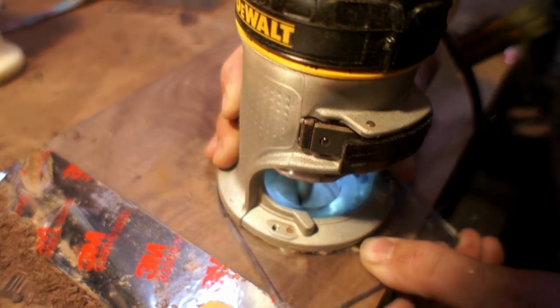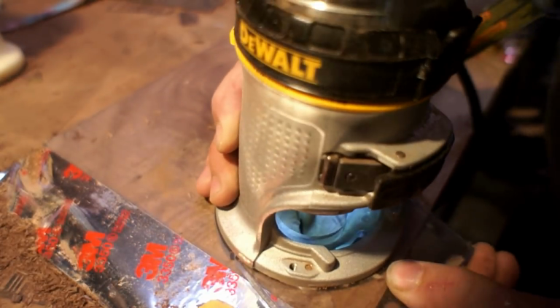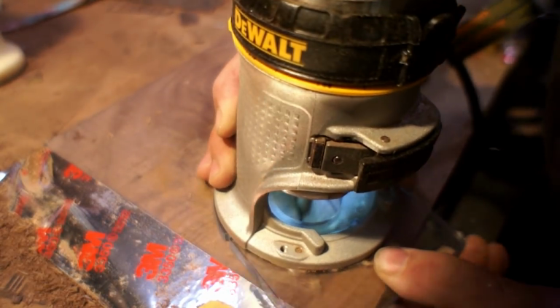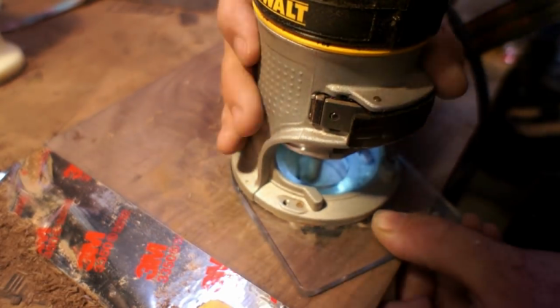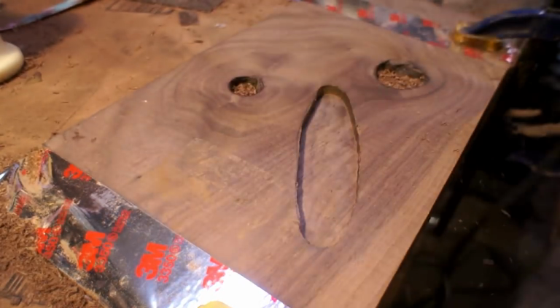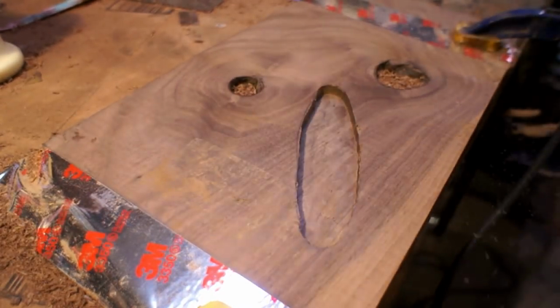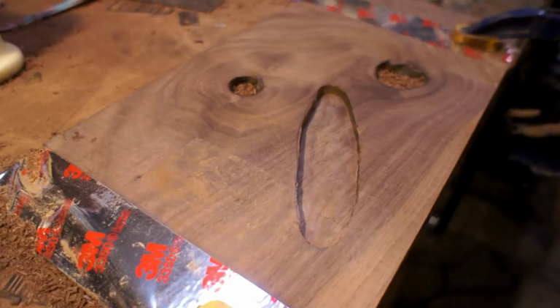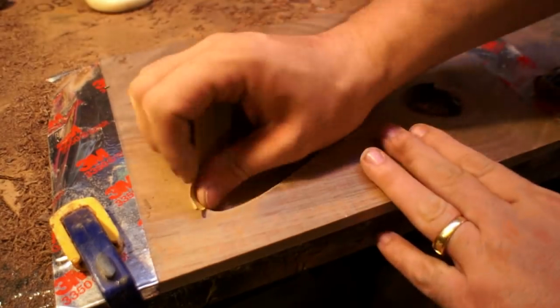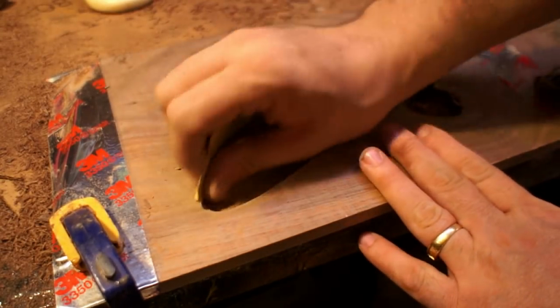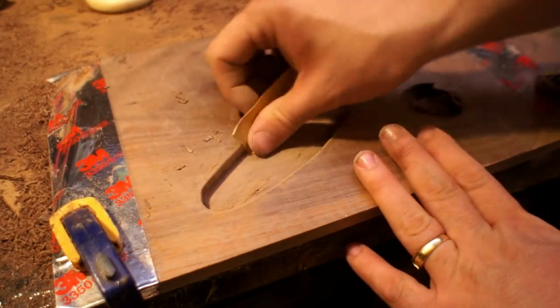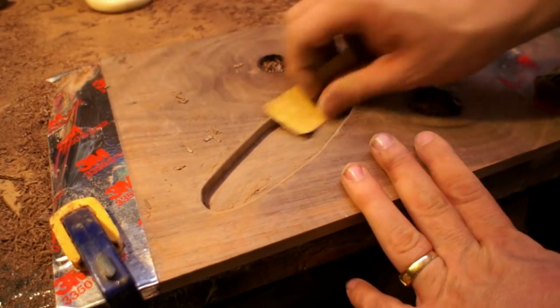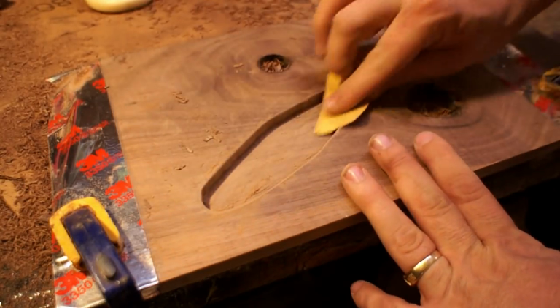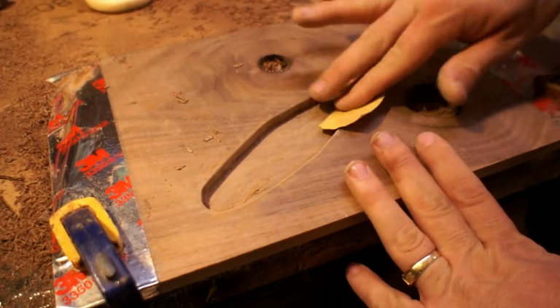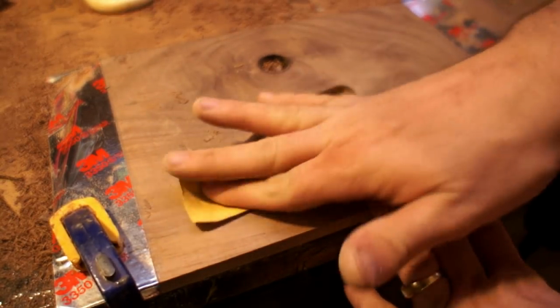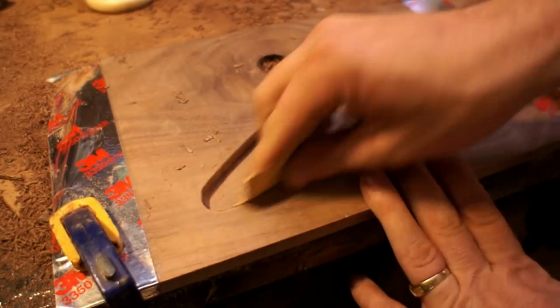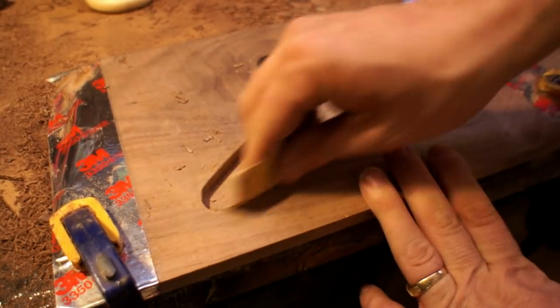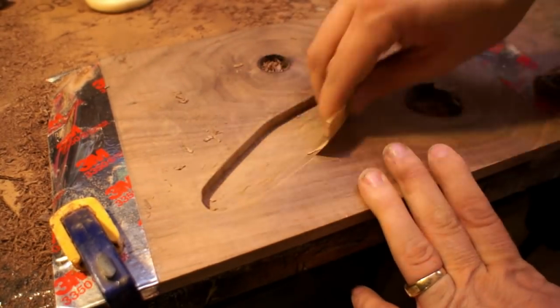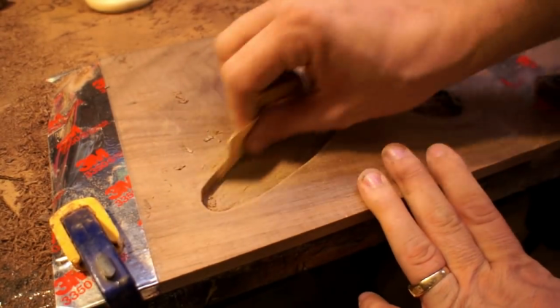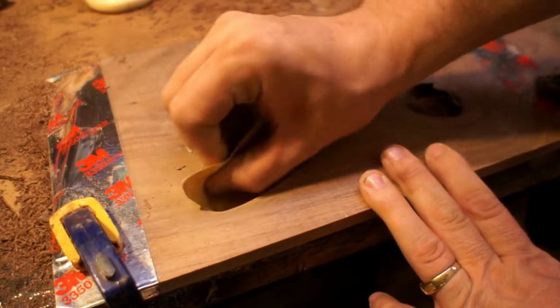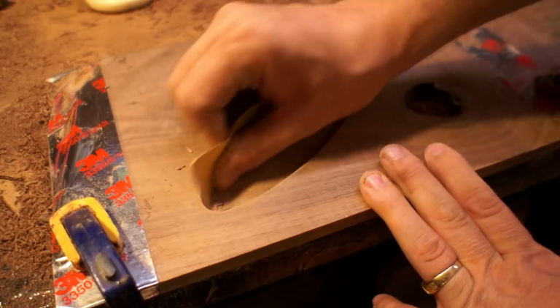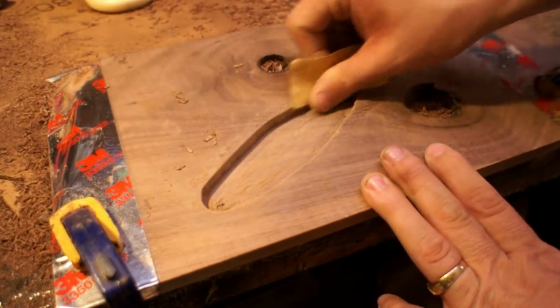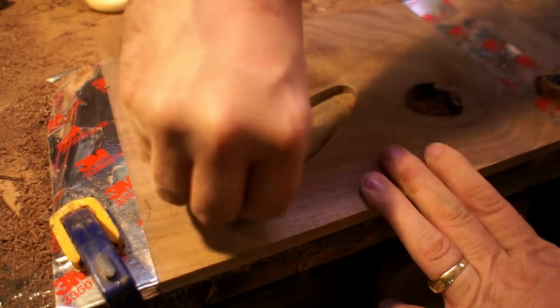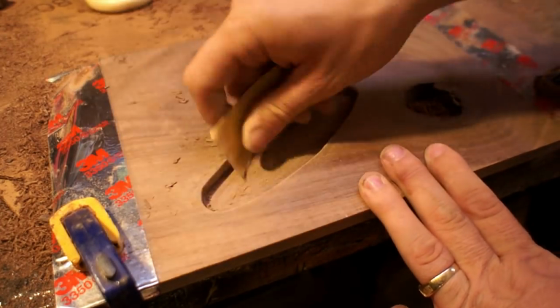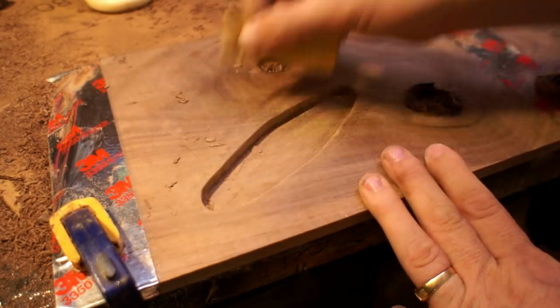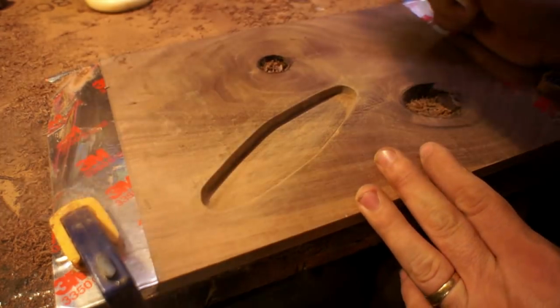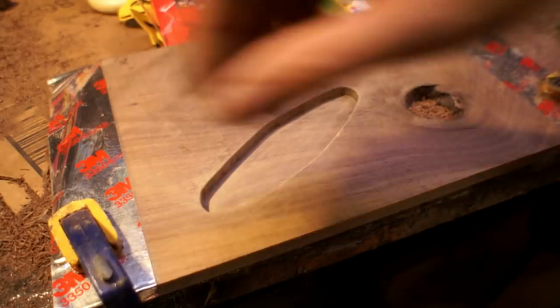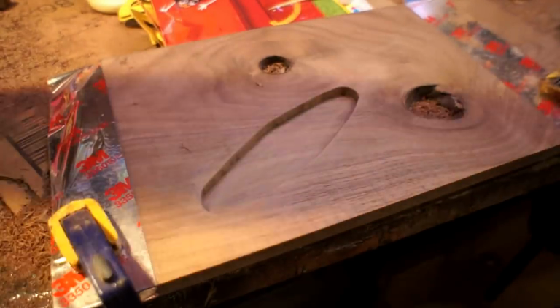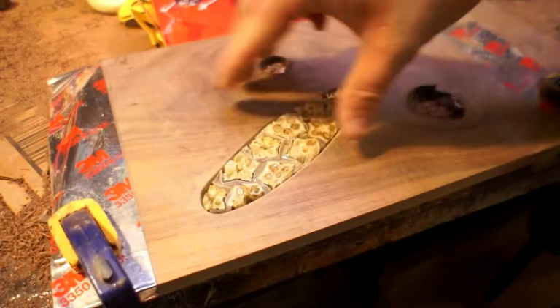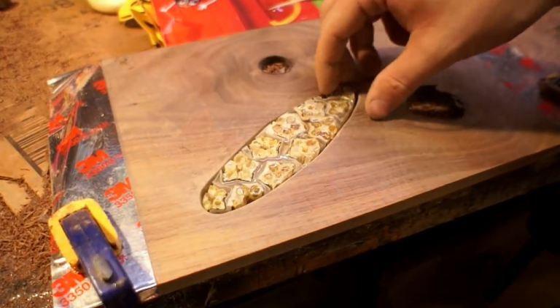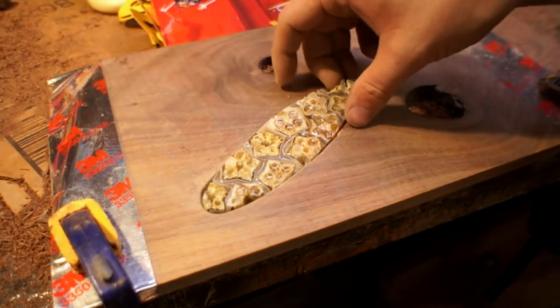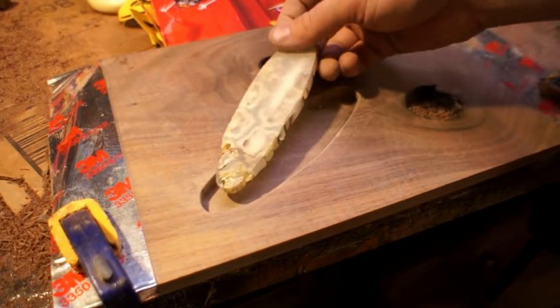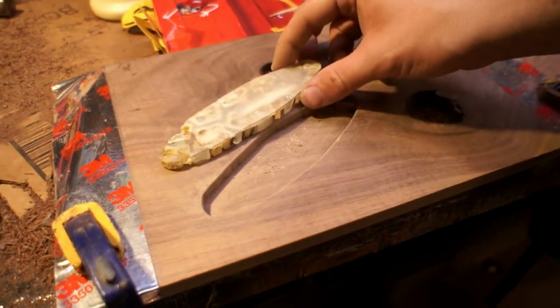I can get pretty close to the lines with the router. Off-camera I came back and cleaned up the cuts with a chisel to get it exactly the right size, and then came back with sandpaper to make the edges smooth.